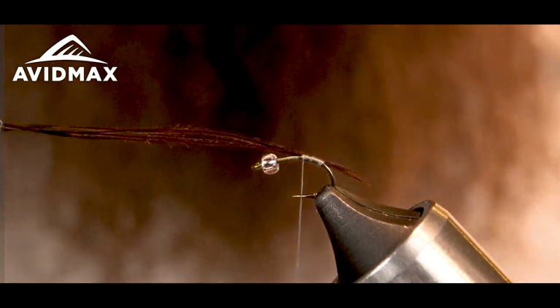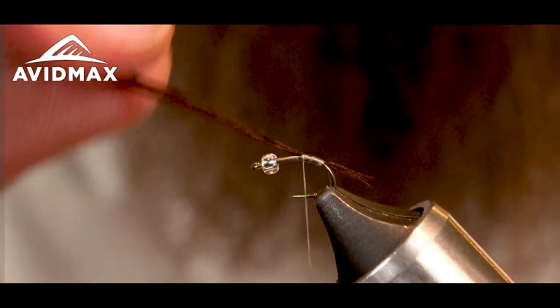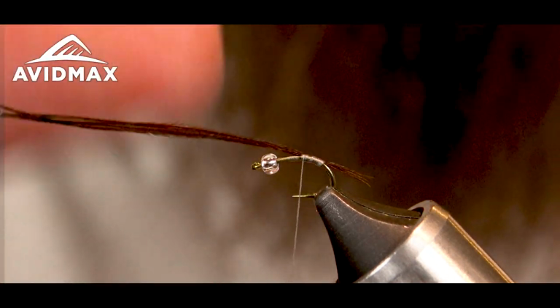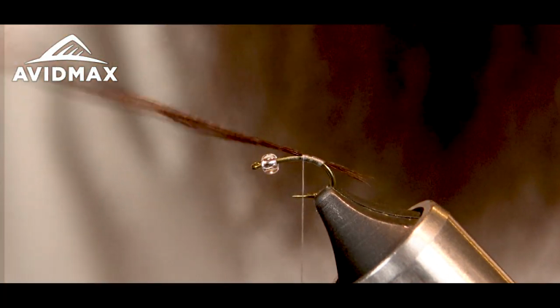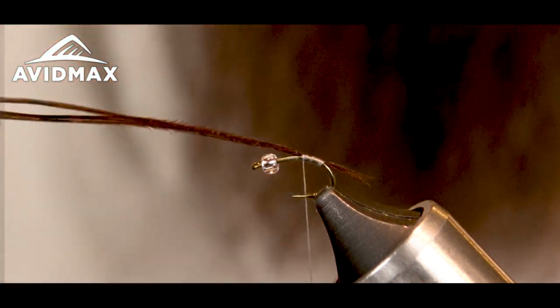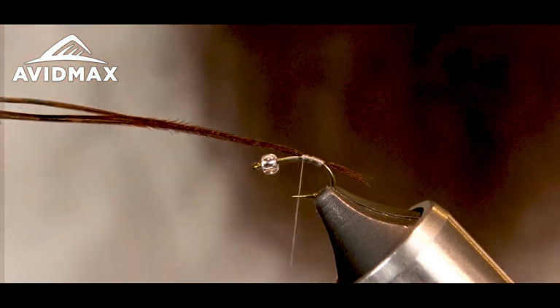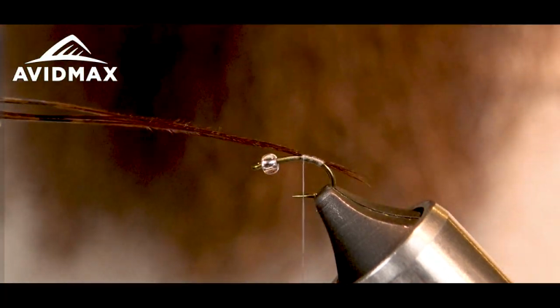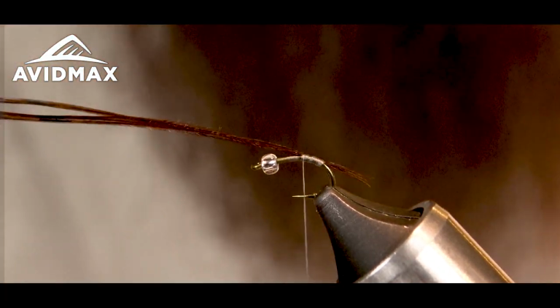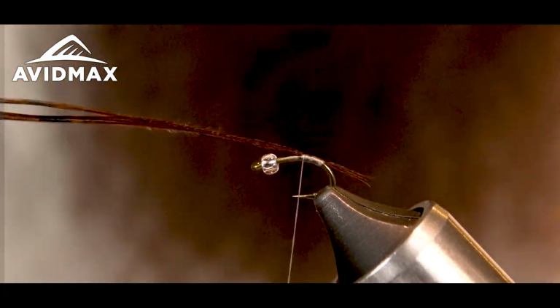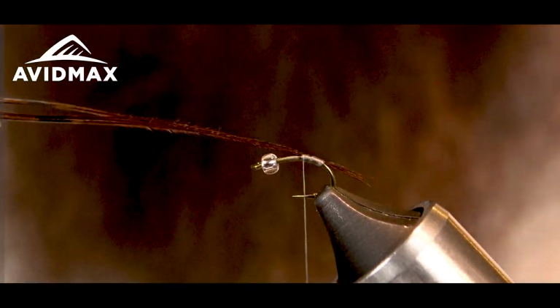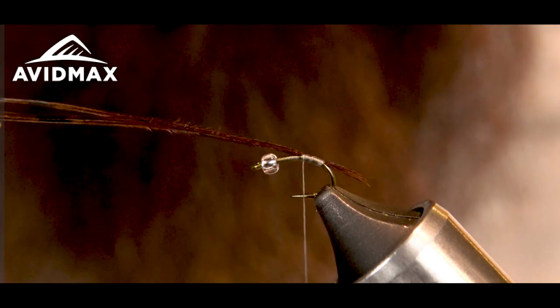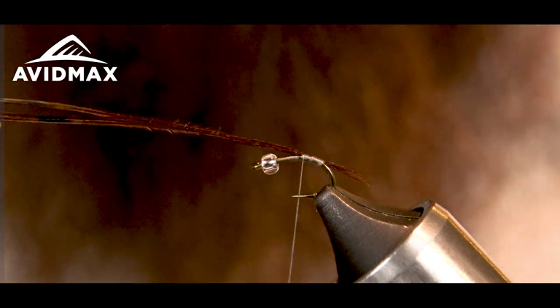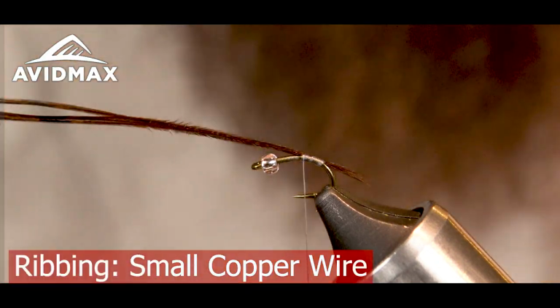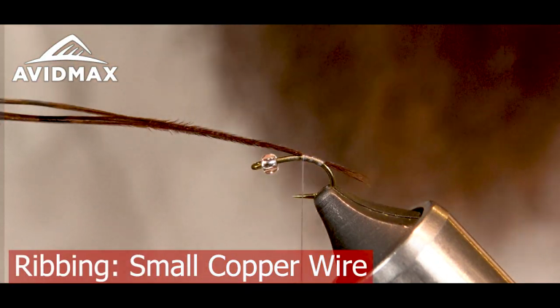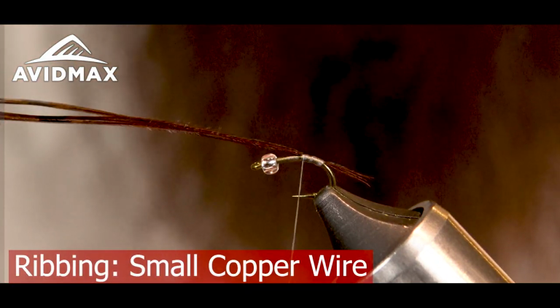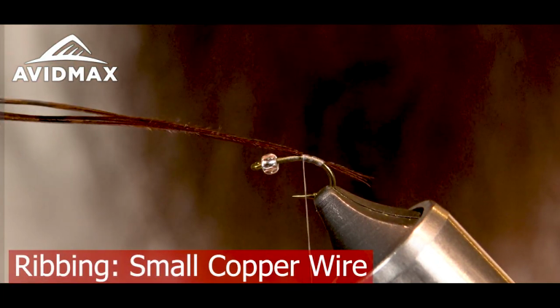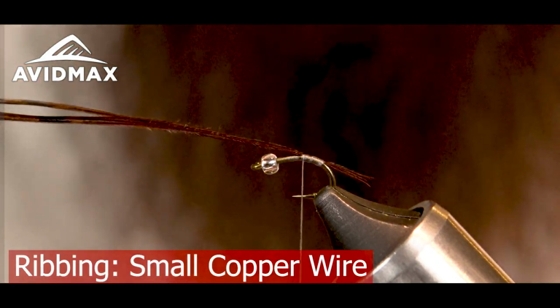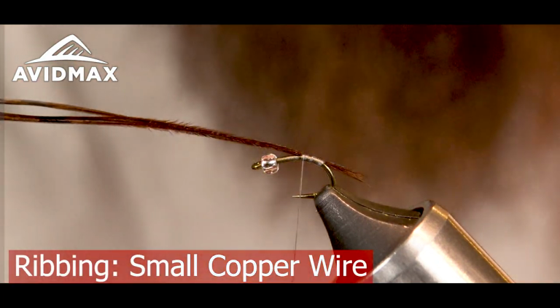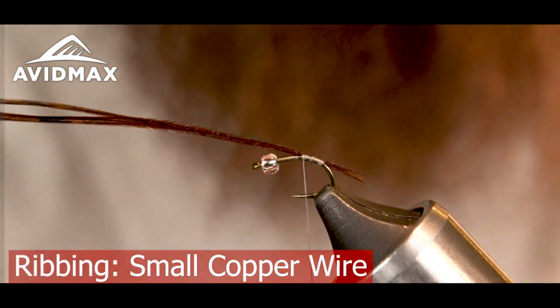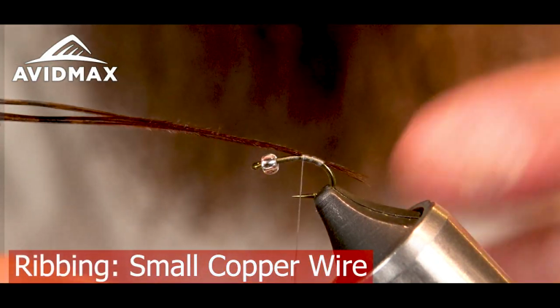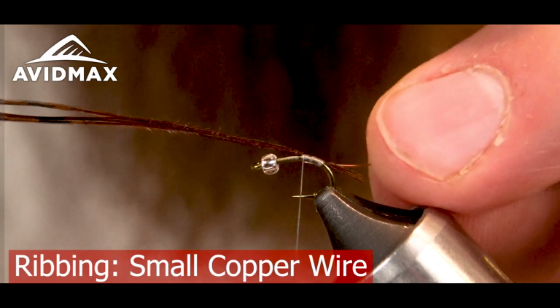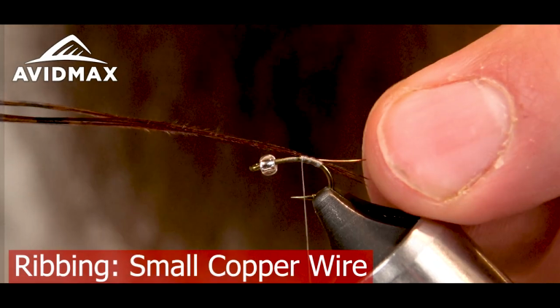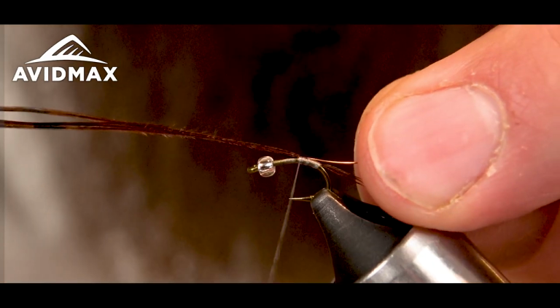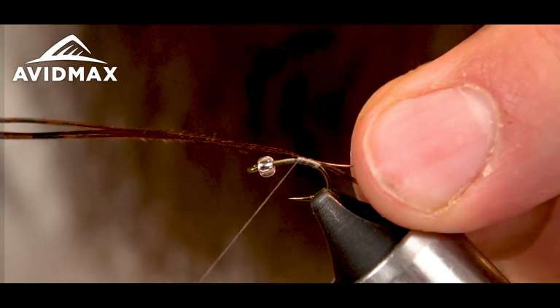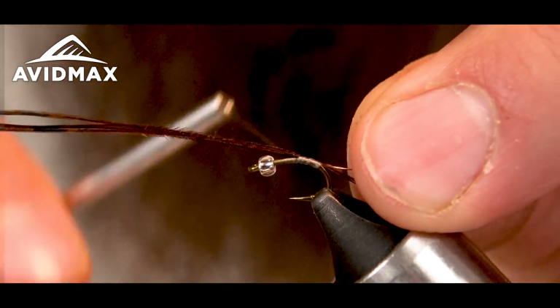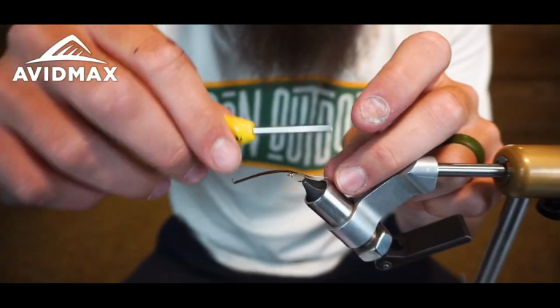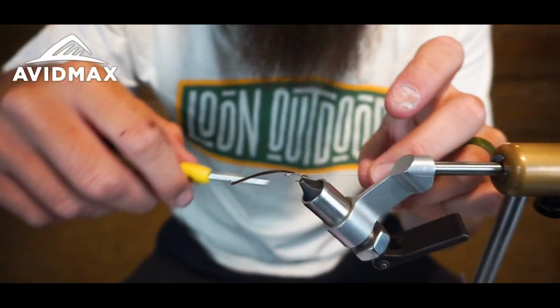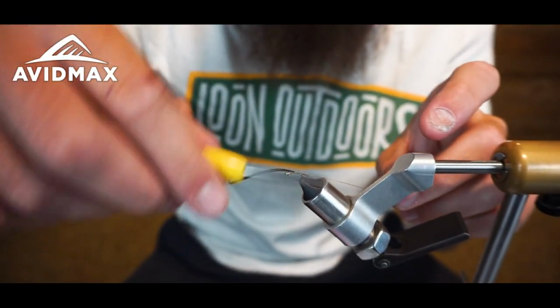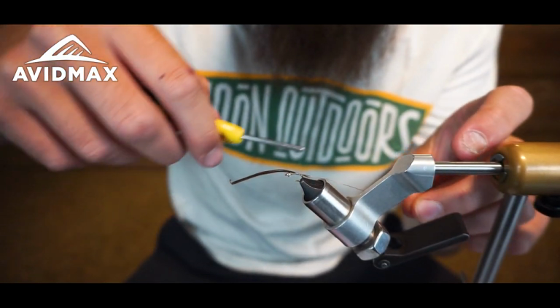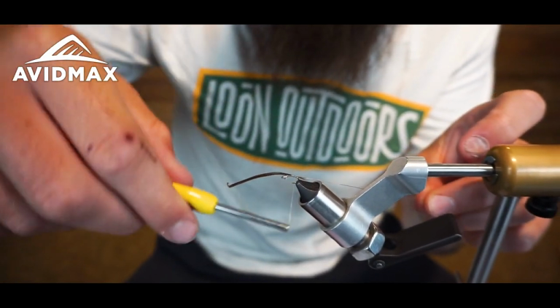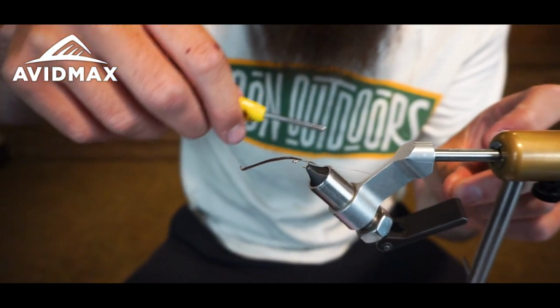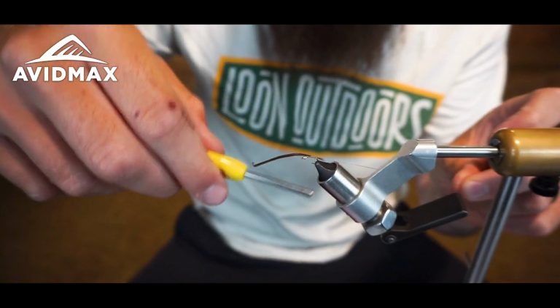I've got some copper wire in the small size and I'm going to tie this in on the close side to me. Capture that.